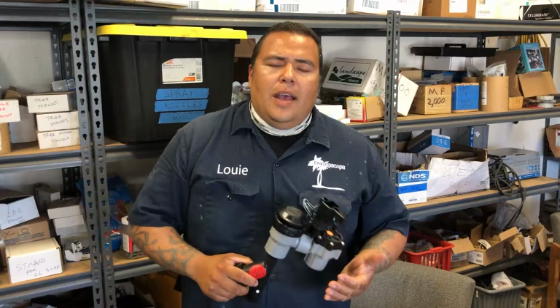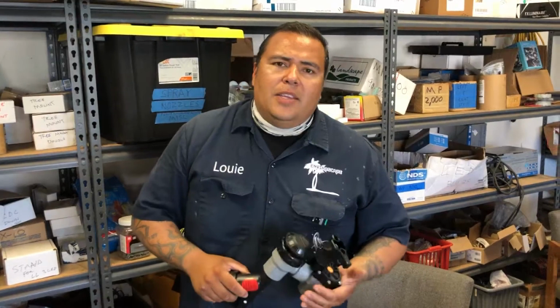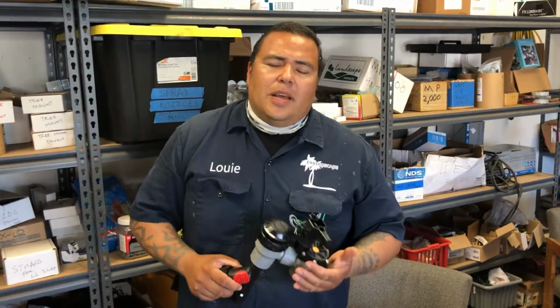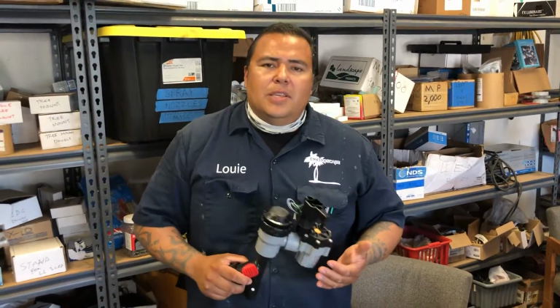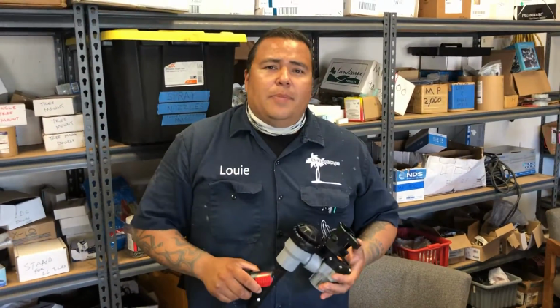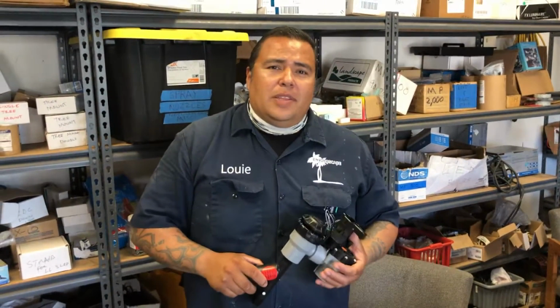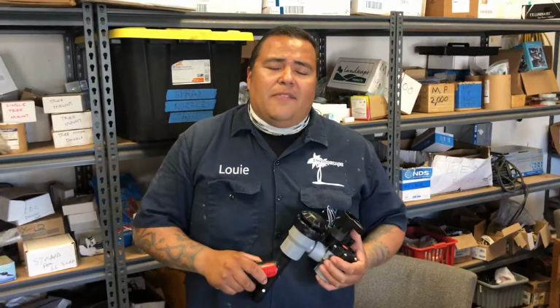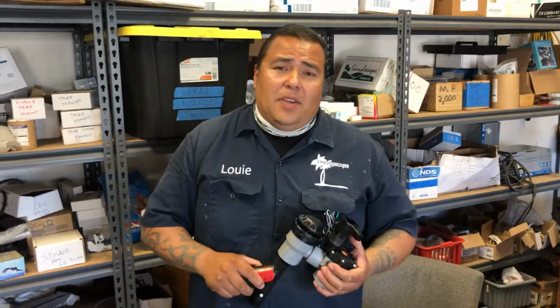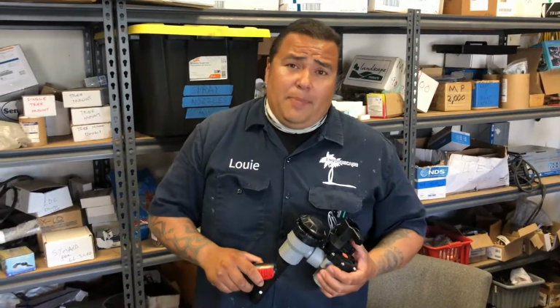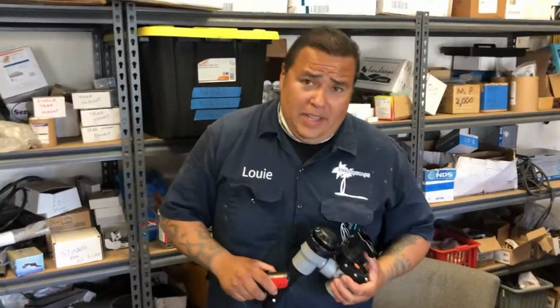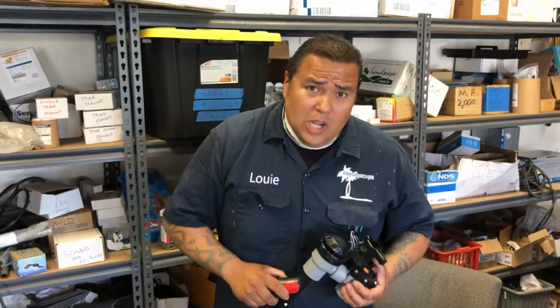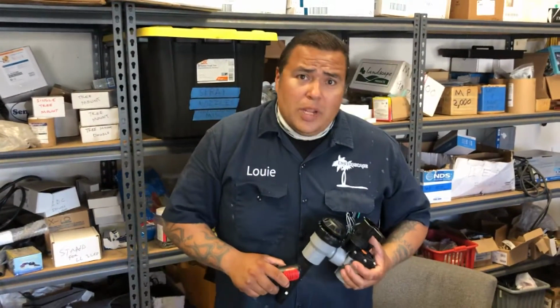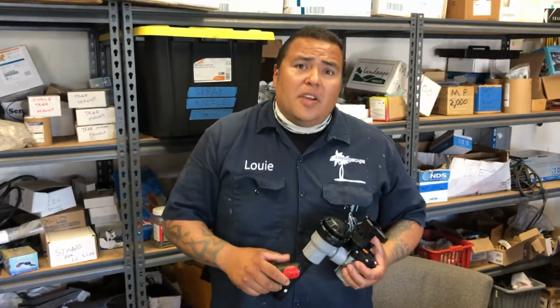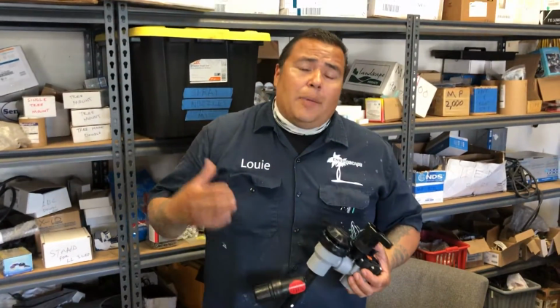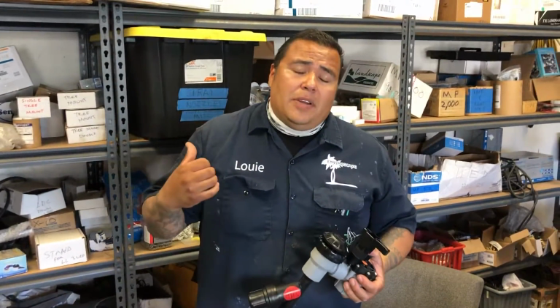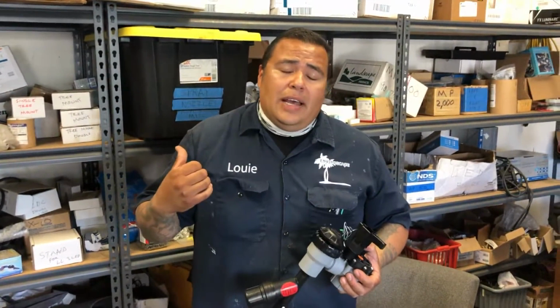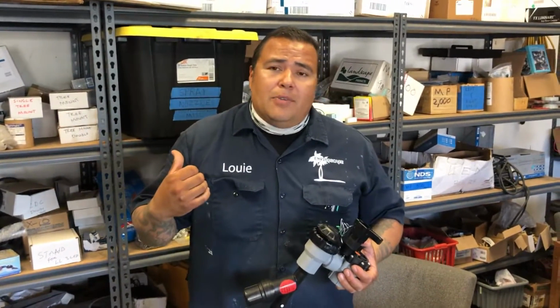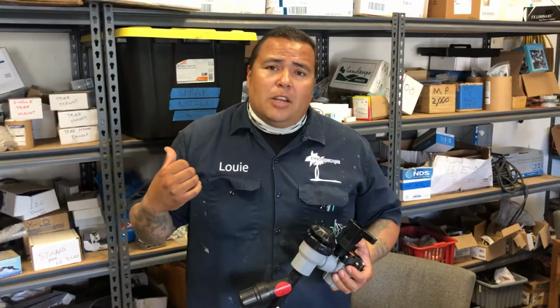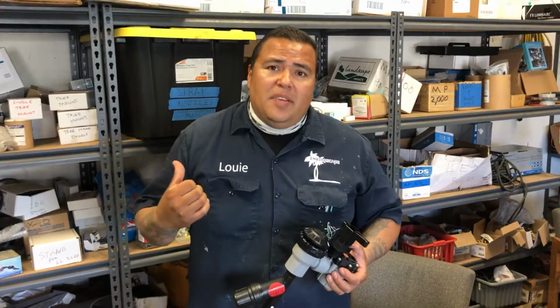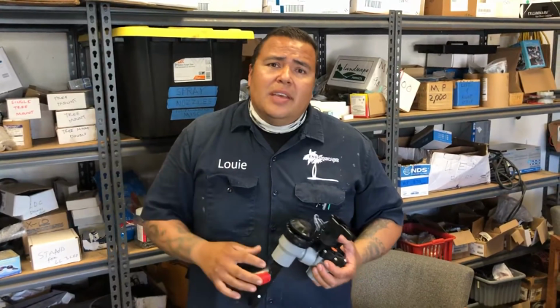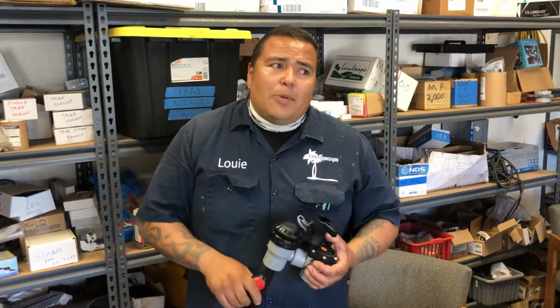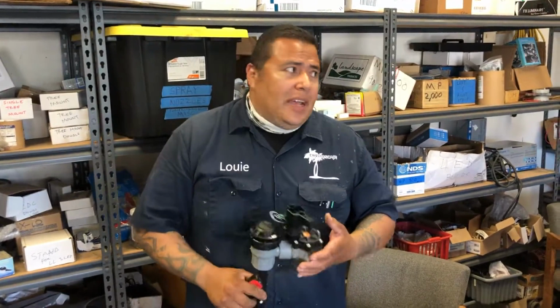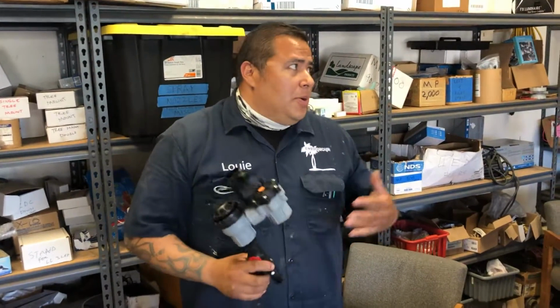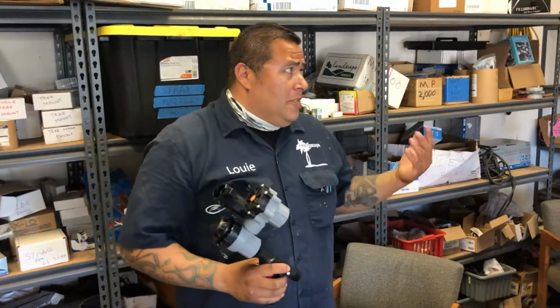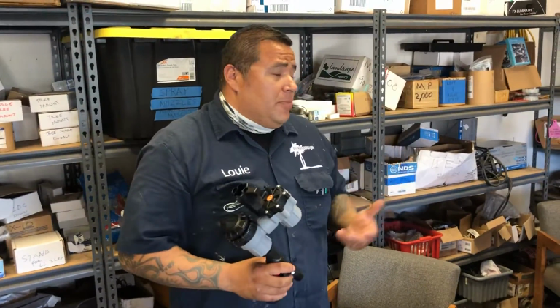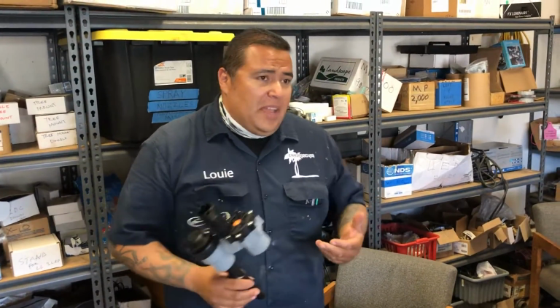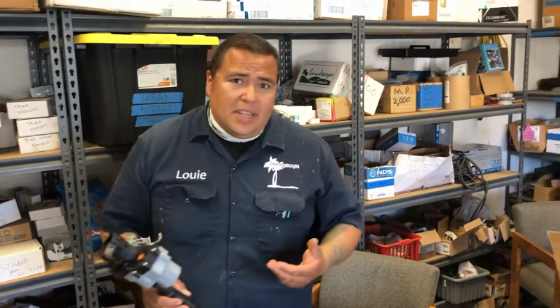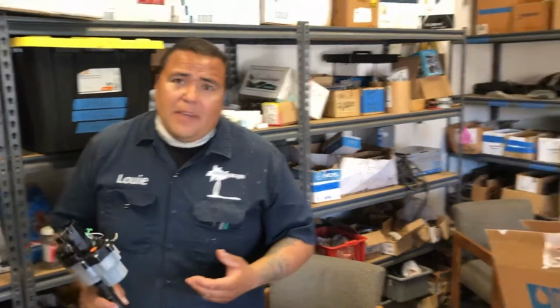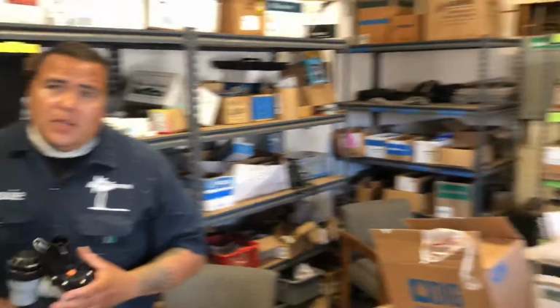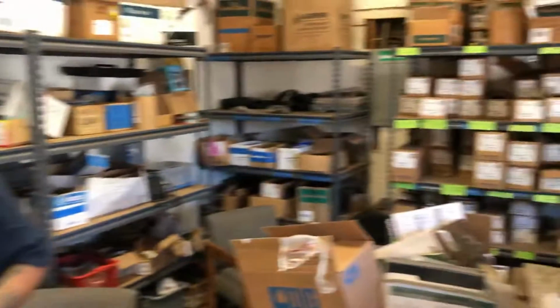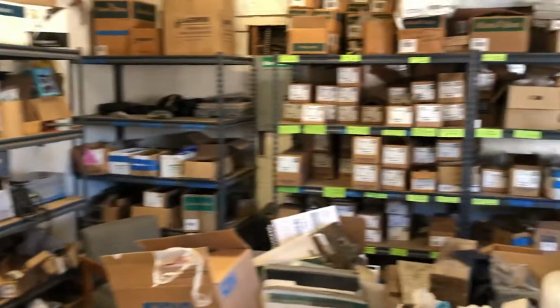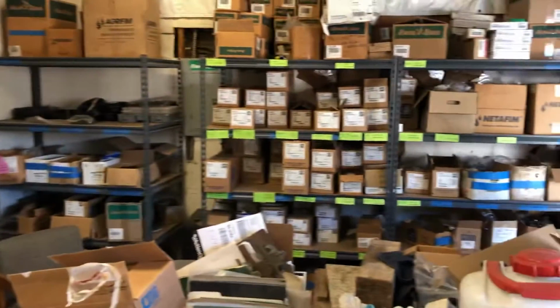How you doing? I'm Louie Gamino with Enviroscape LA. We're here at our shop in Redondo Beach and we're going through all of our drip irrigation stuff and we're going to do a quick tutorial.